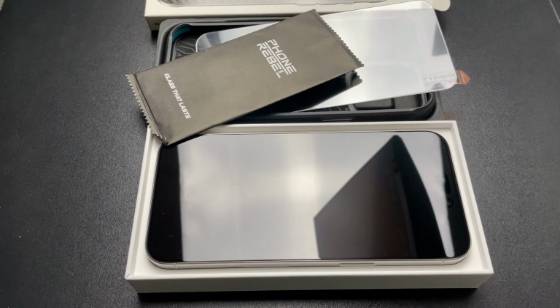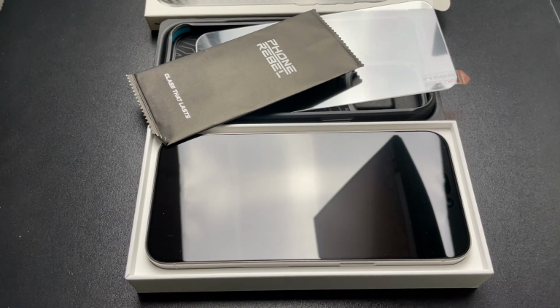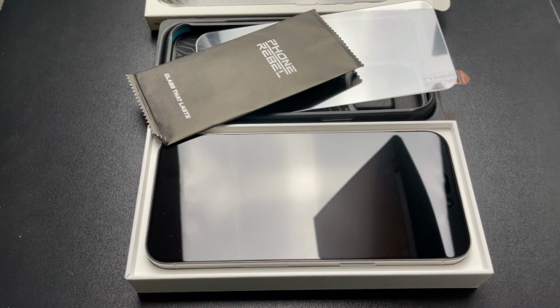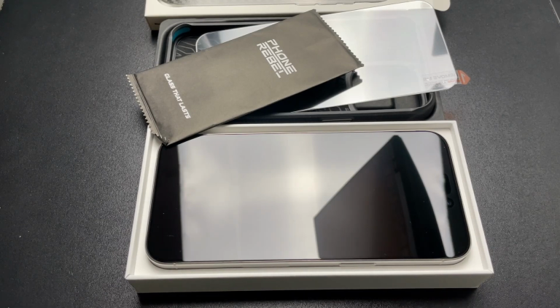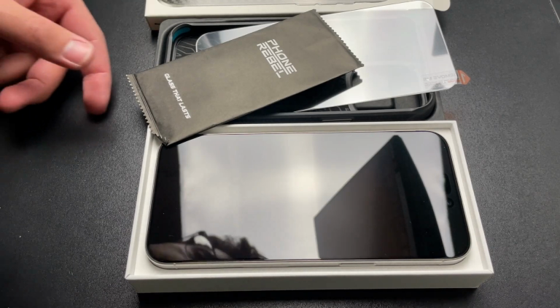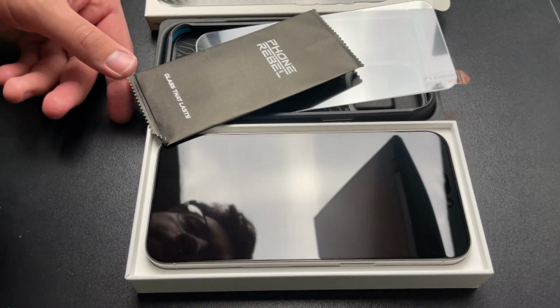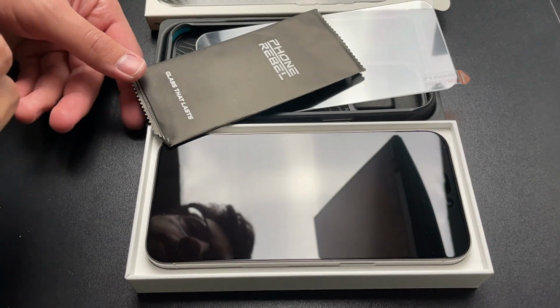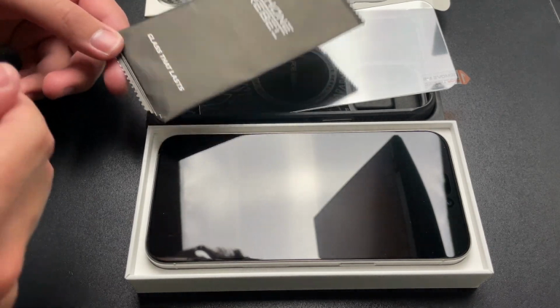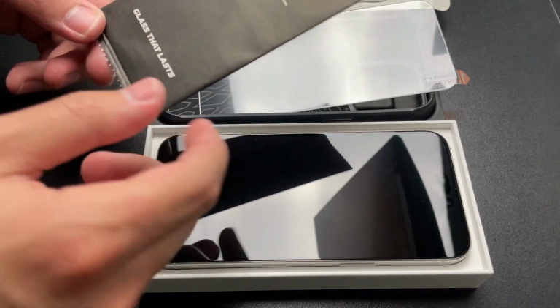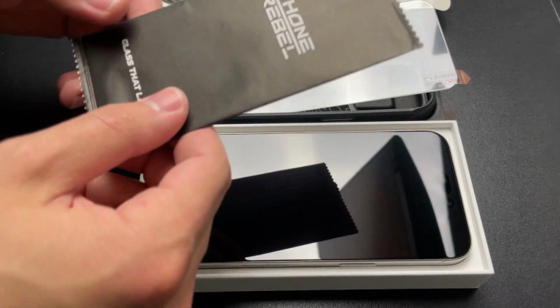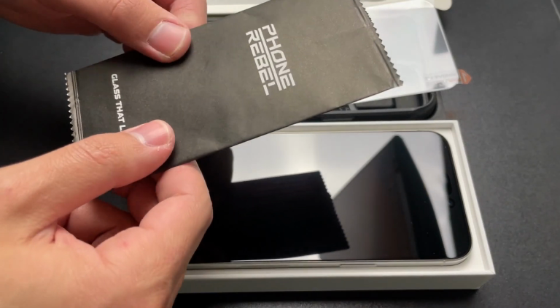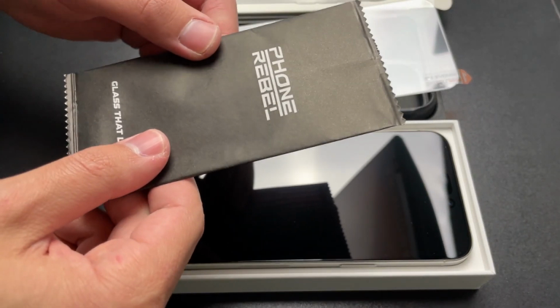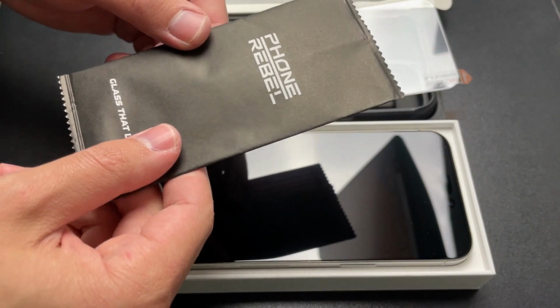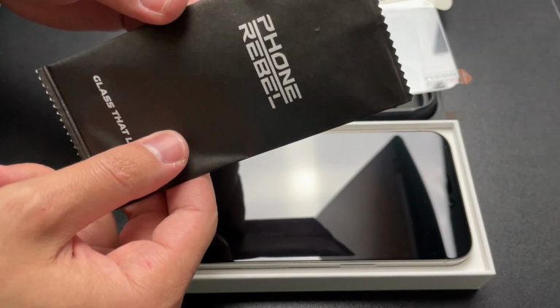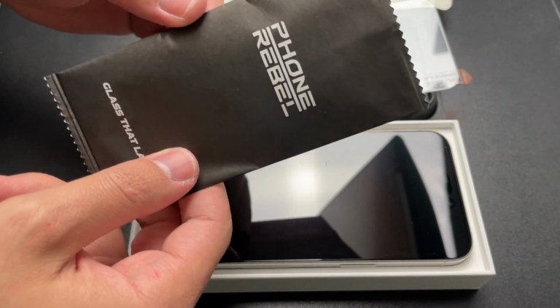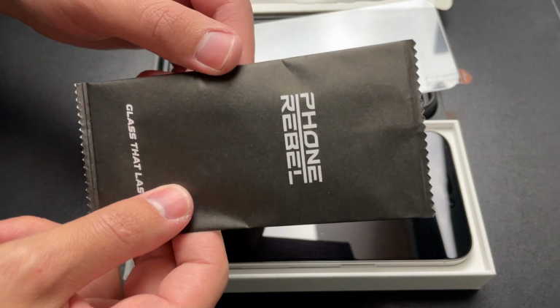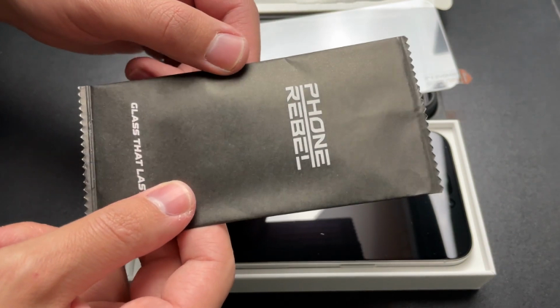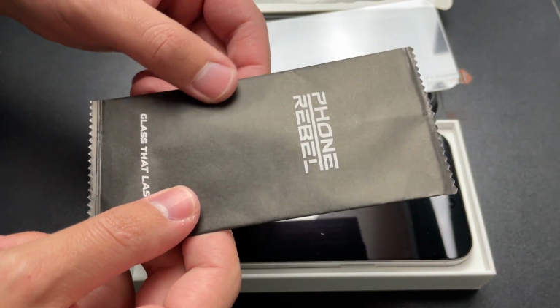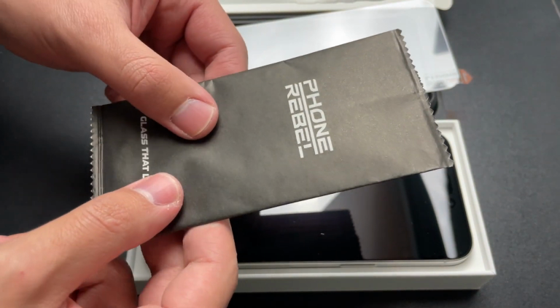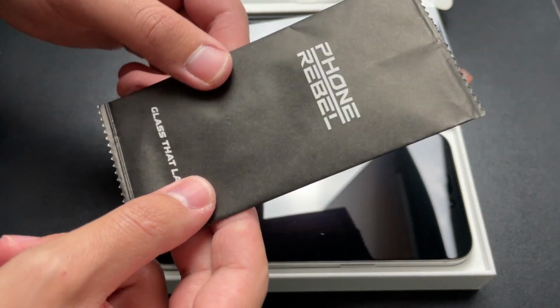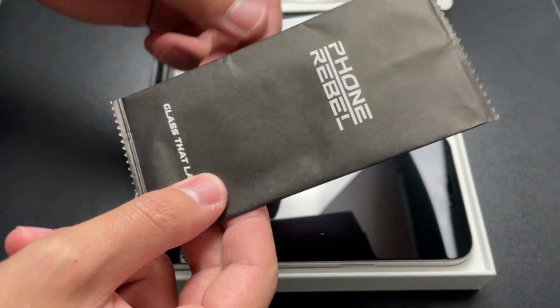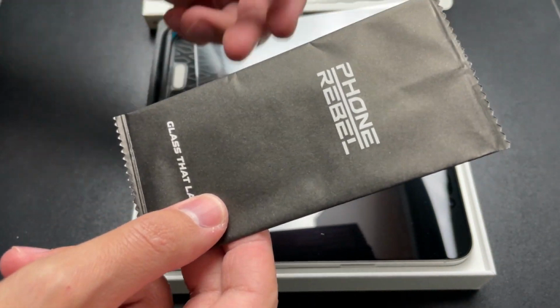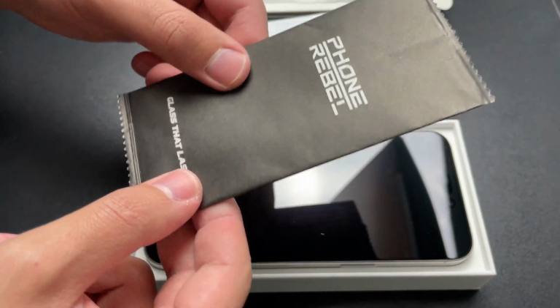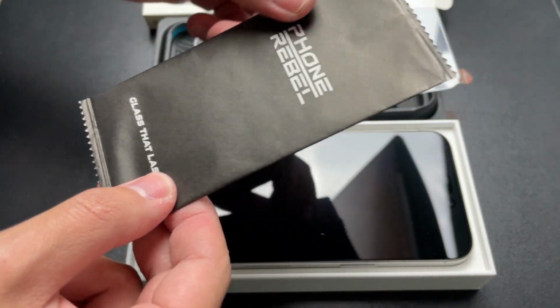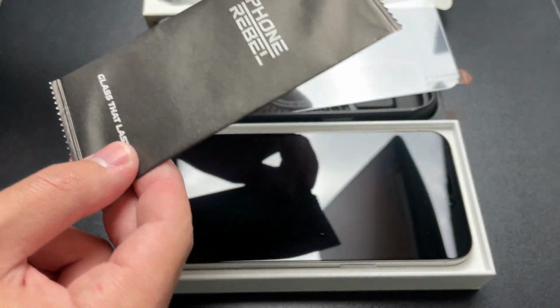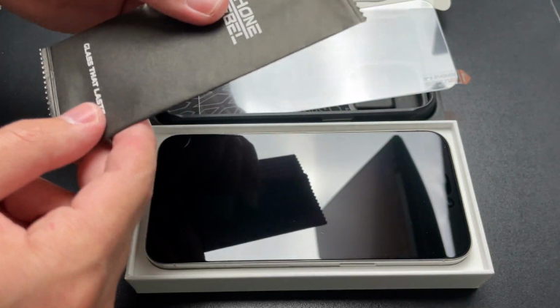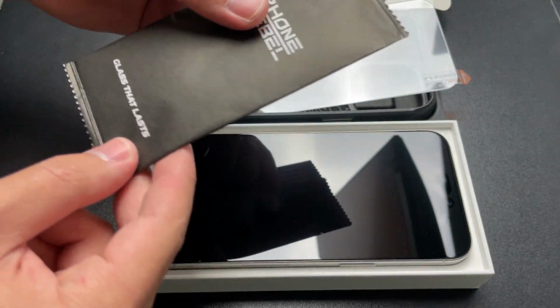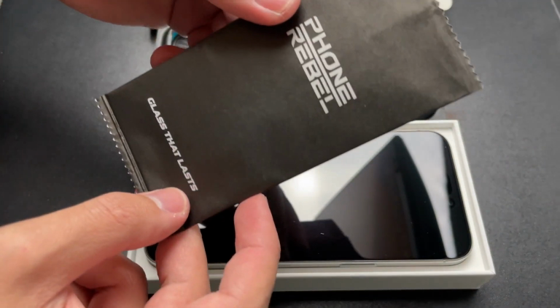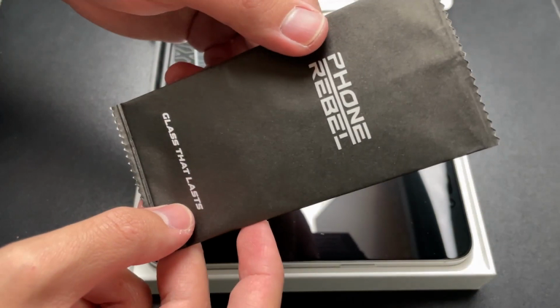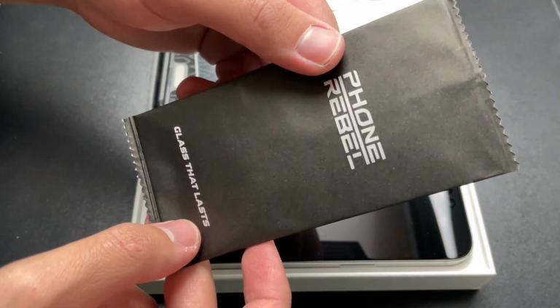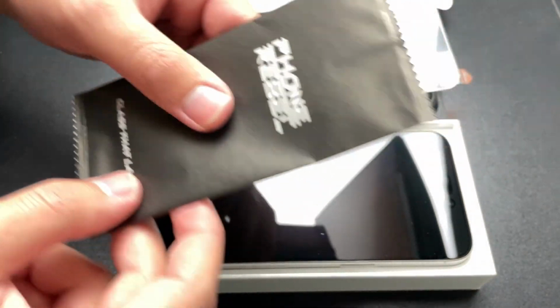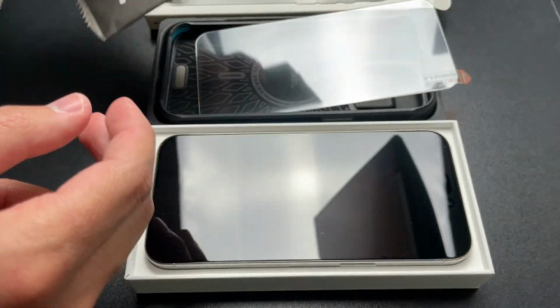Hey everybody. In this video we will be putting on the screen protector that comes with the Phone Rebel Gen 5 for the iPhone 15 Pro Max specifically.